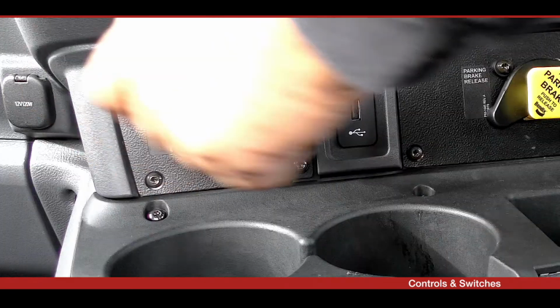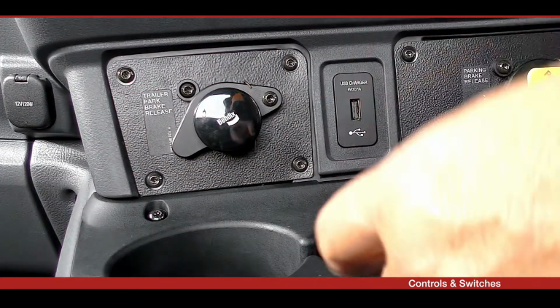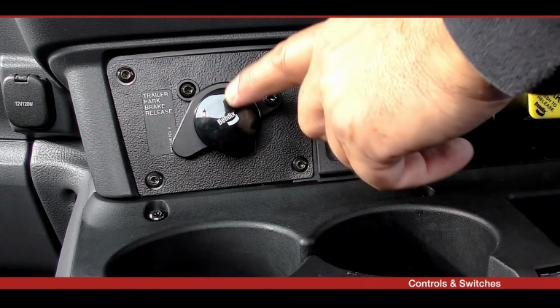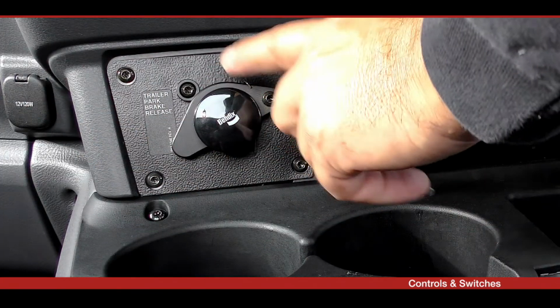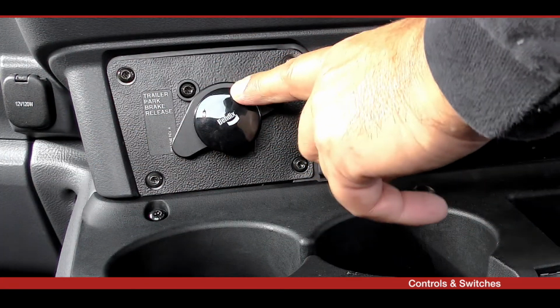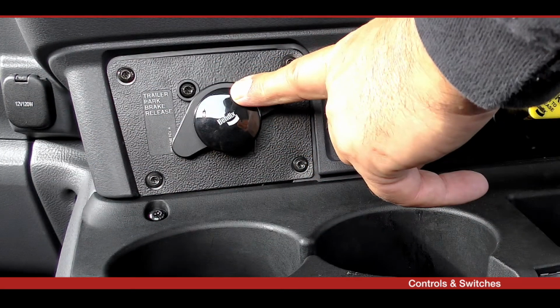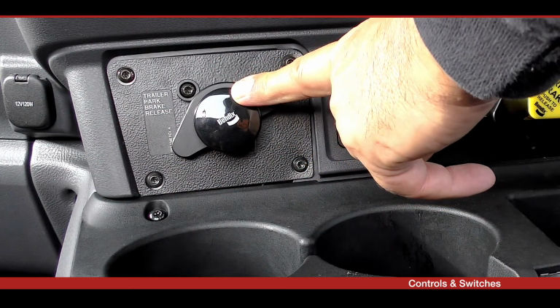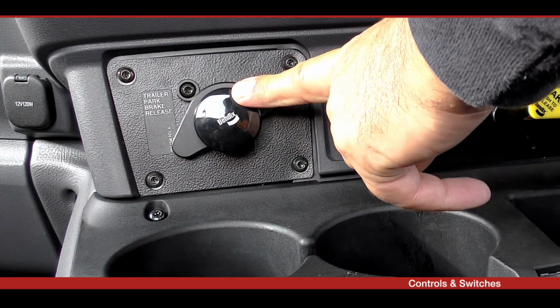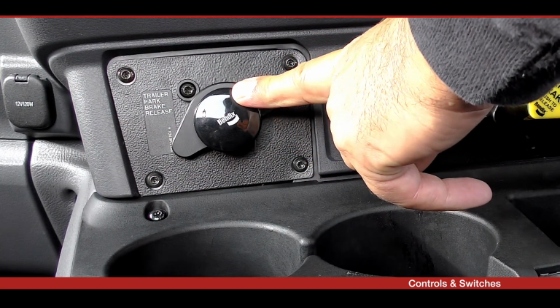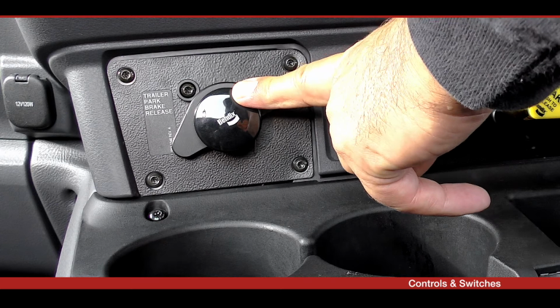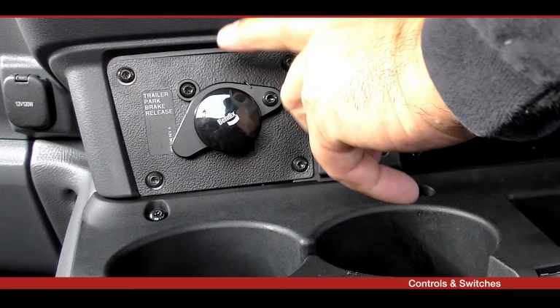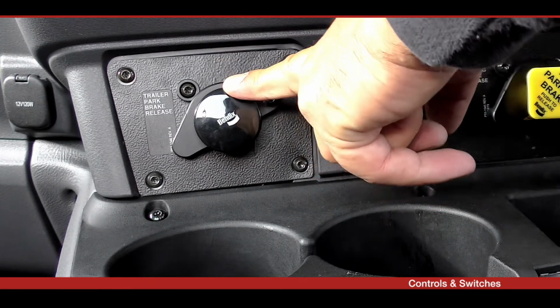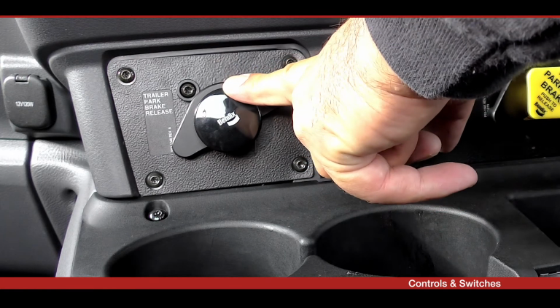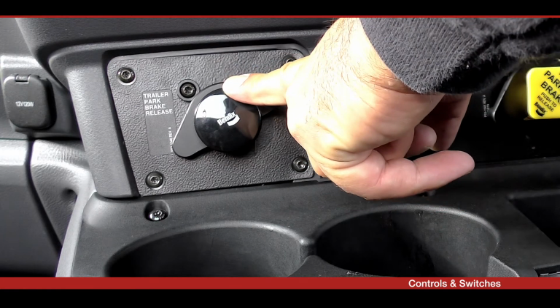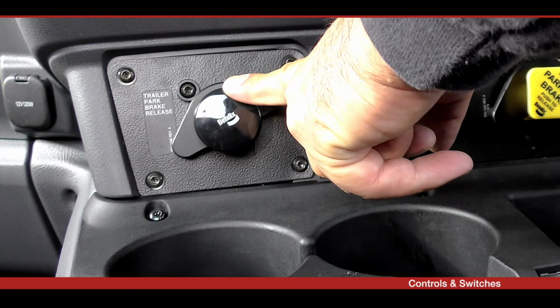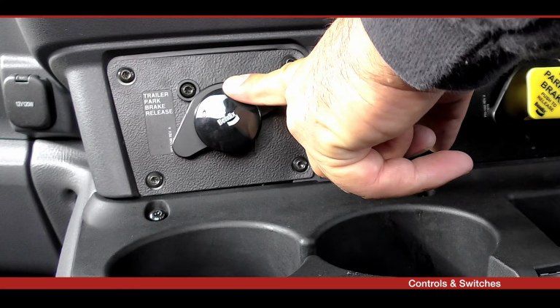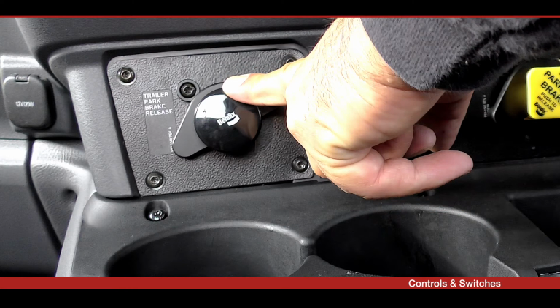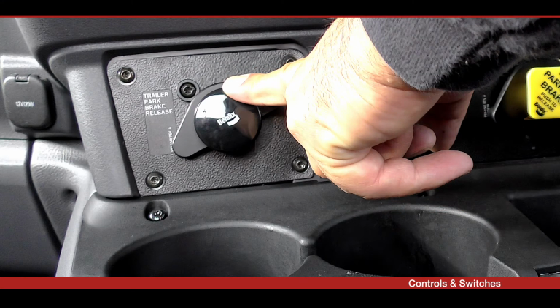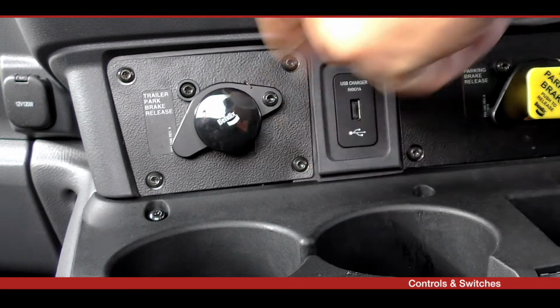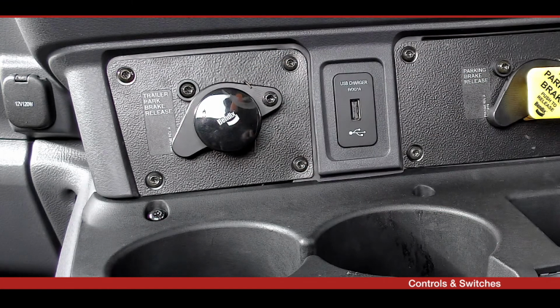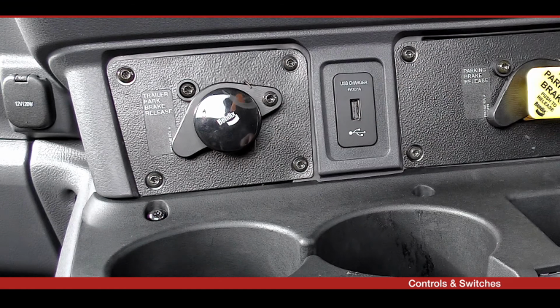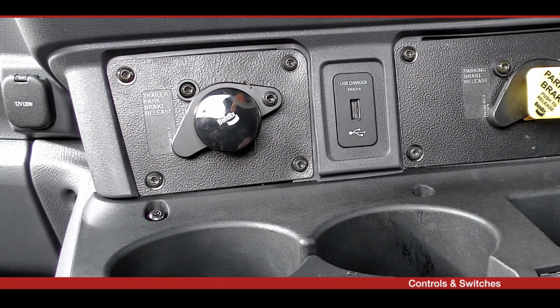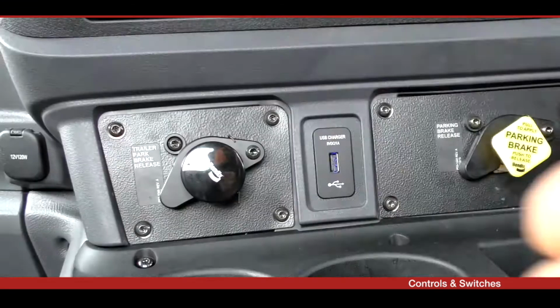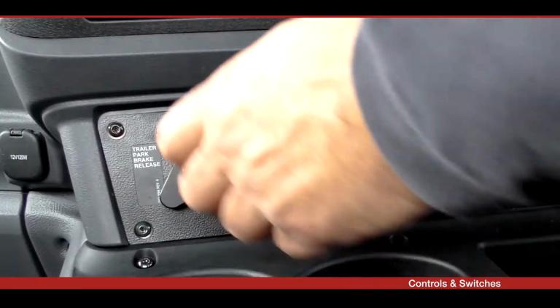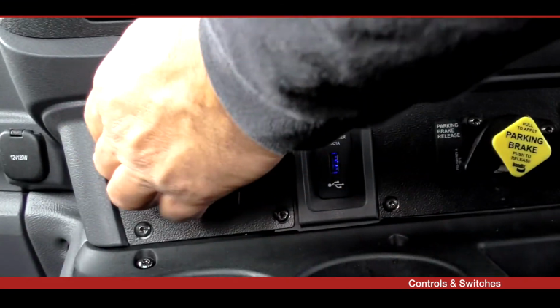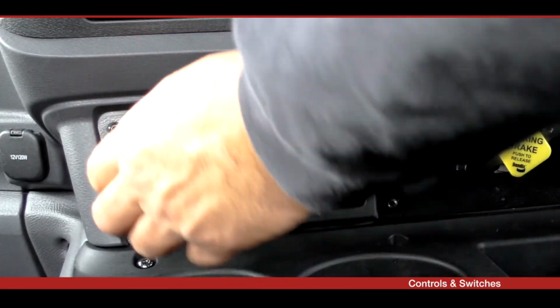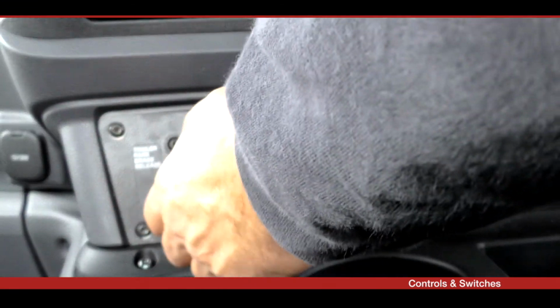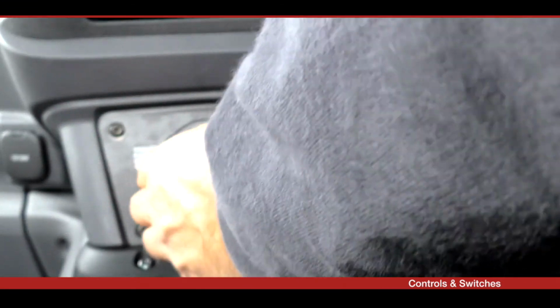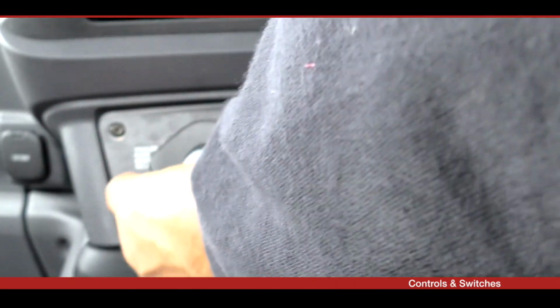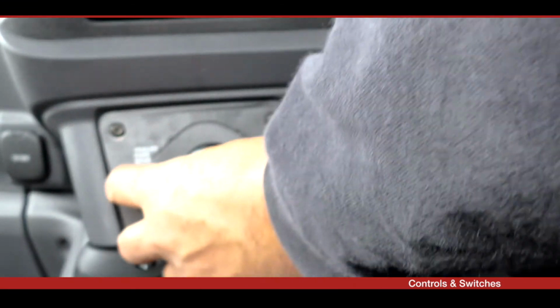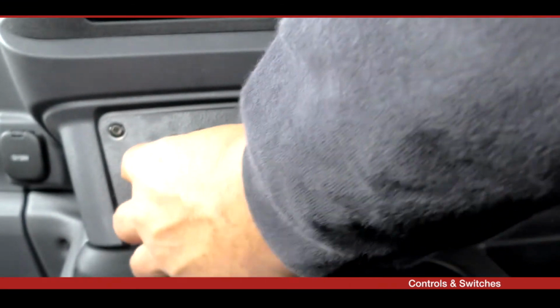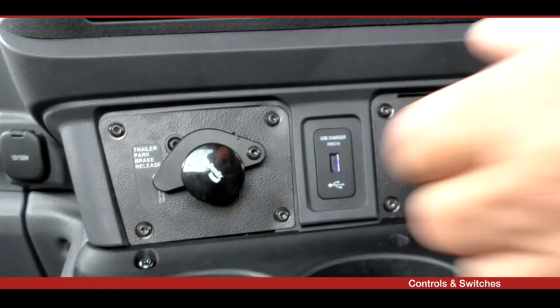The optional trailer park brake release valve is typically used when the trailer brakes need to be released, such as in a tipping application or when using air scales fitted to a trailer. This button can only be released after the parking brakes have been applied and stabilised.